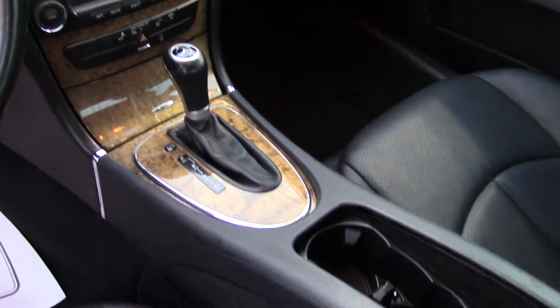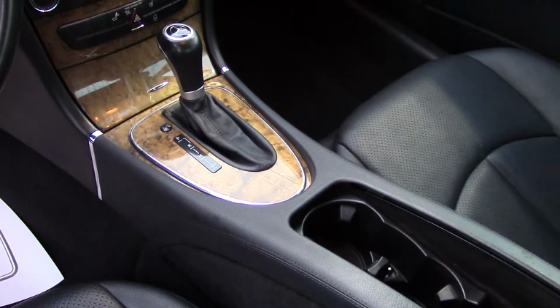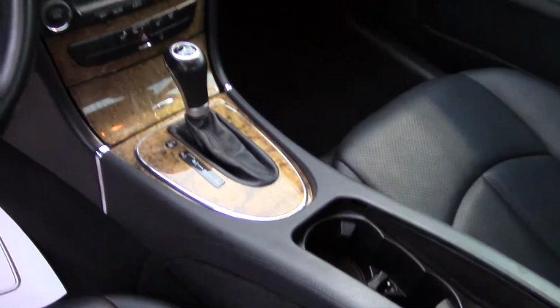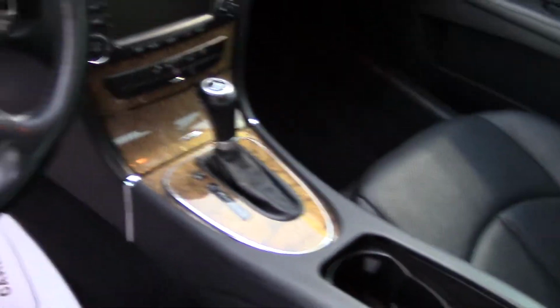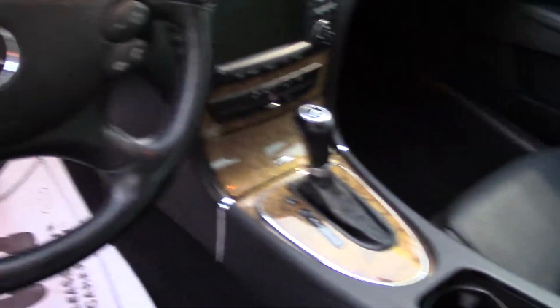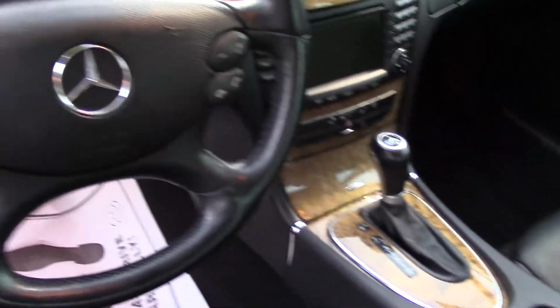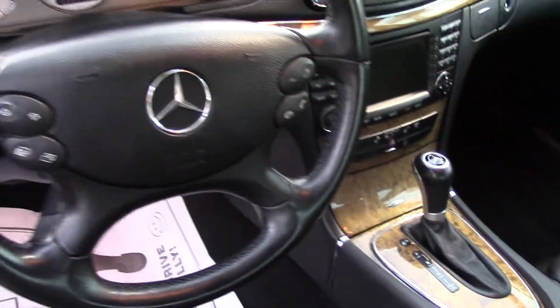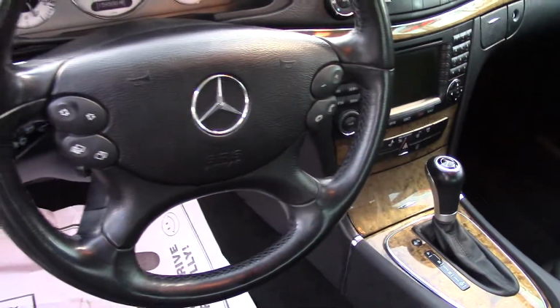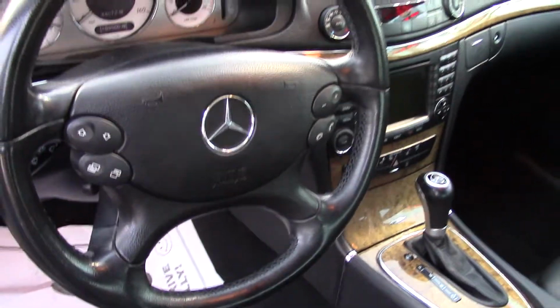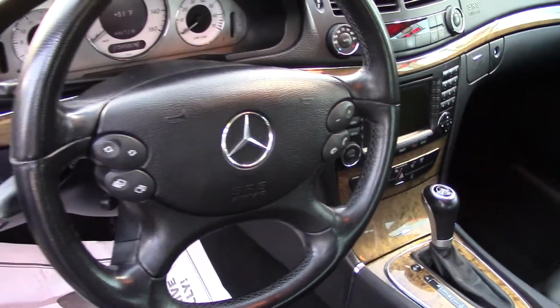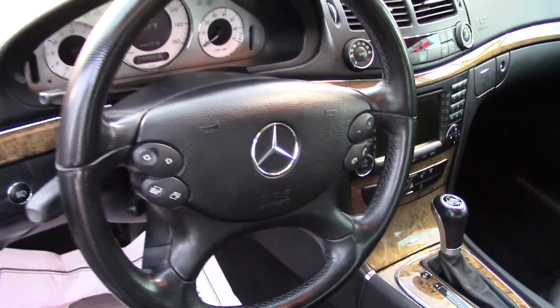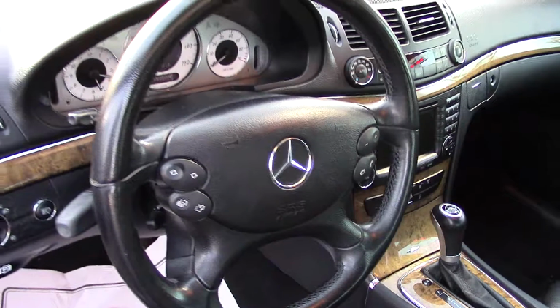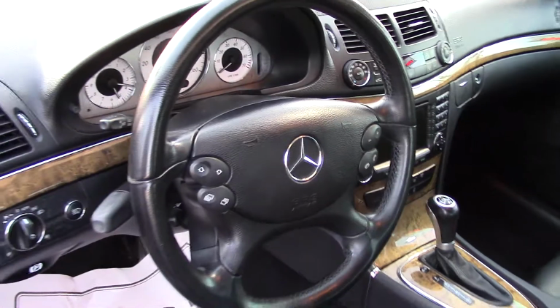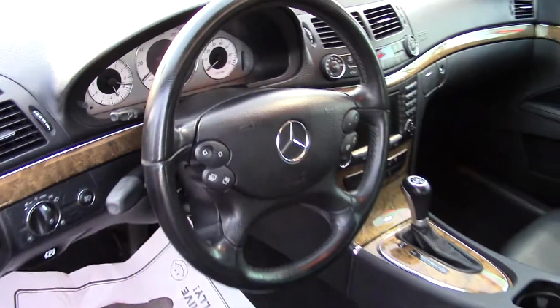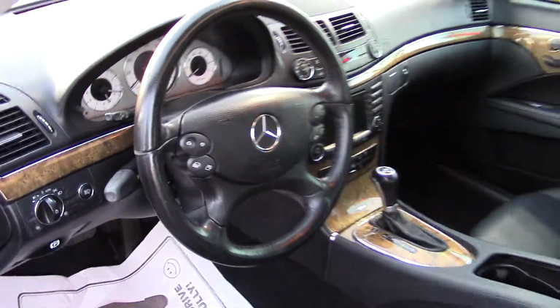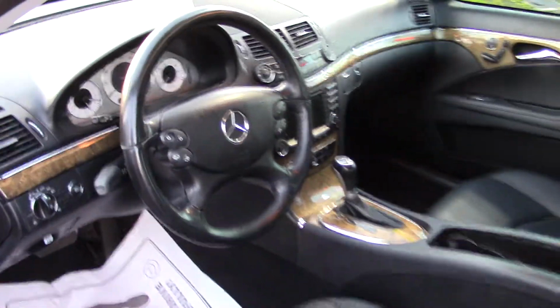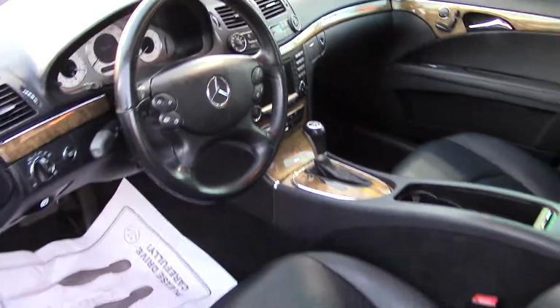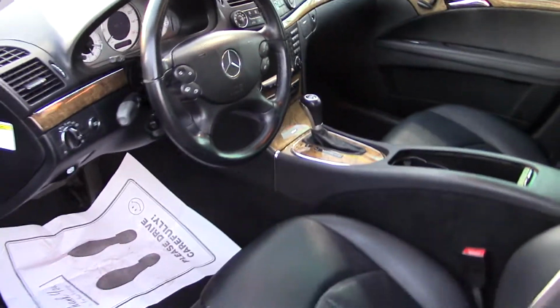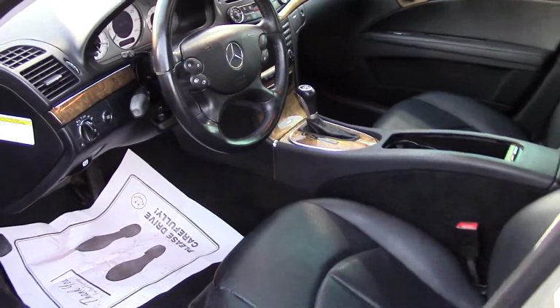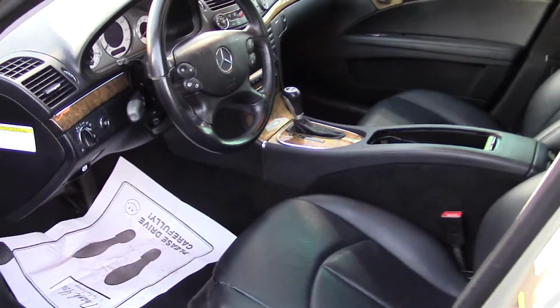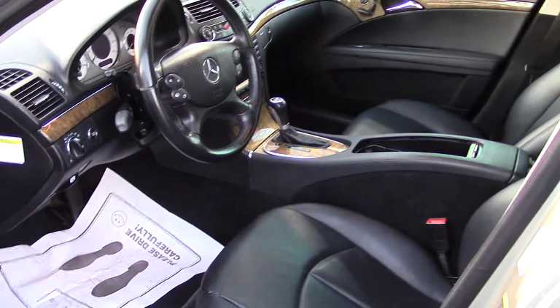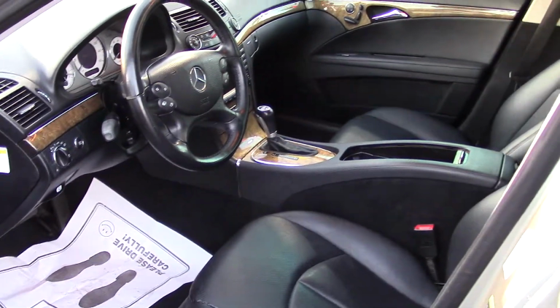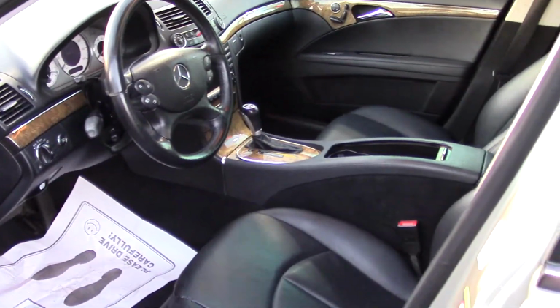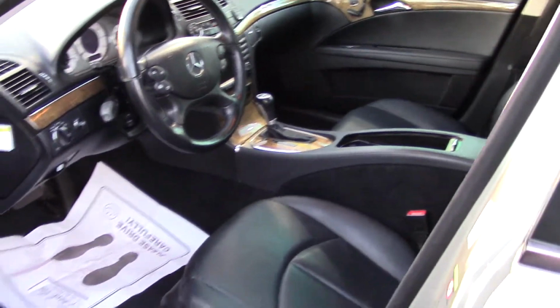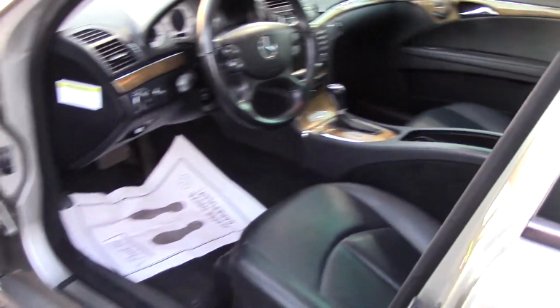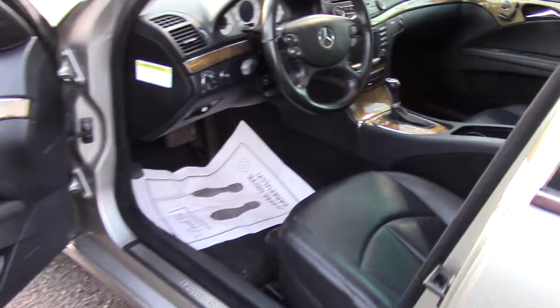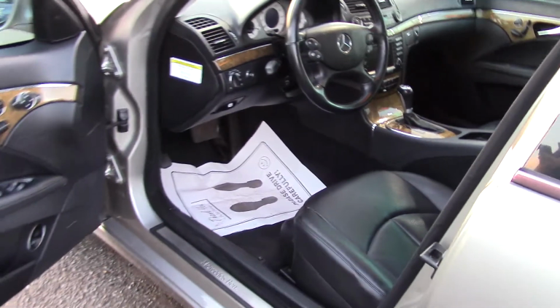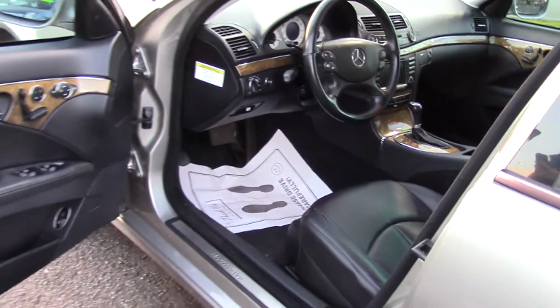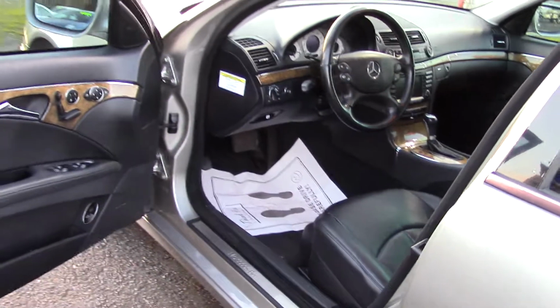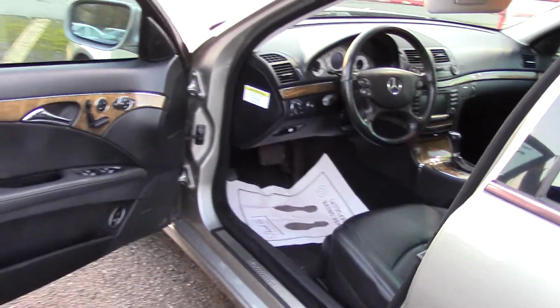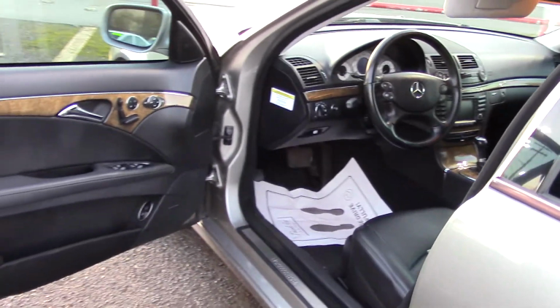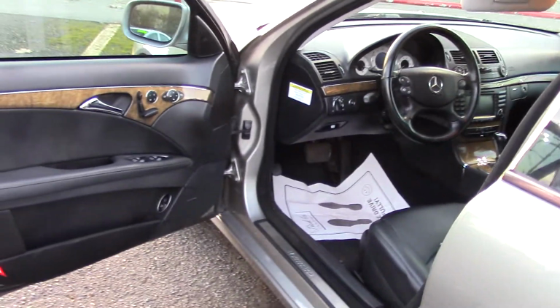A subwoofer, 12 speakers, speed sensitive volume control. It has tele-aid satellite communications, a trip computer, and a clock with an external temperature display.